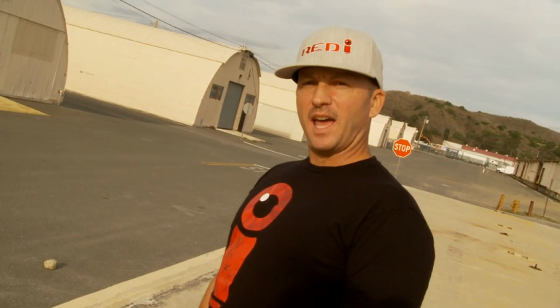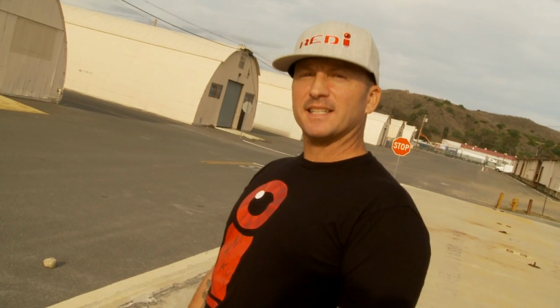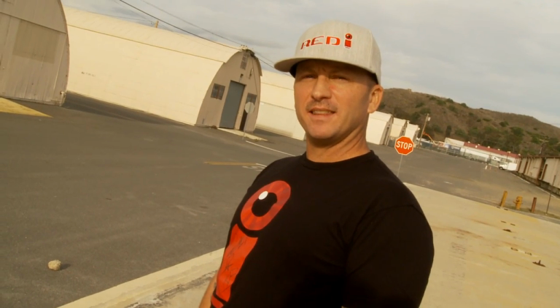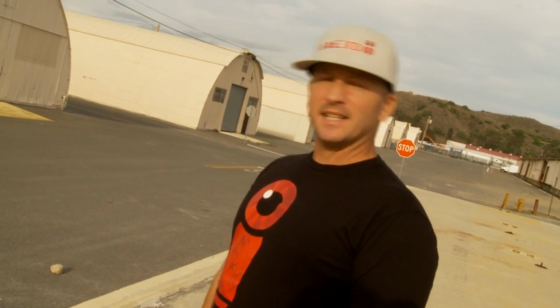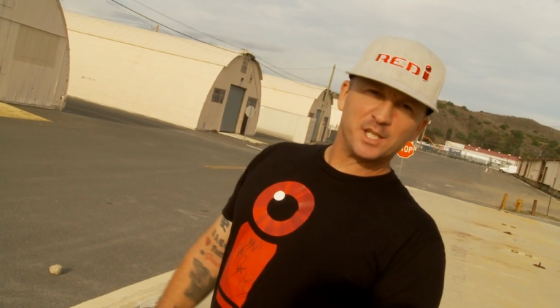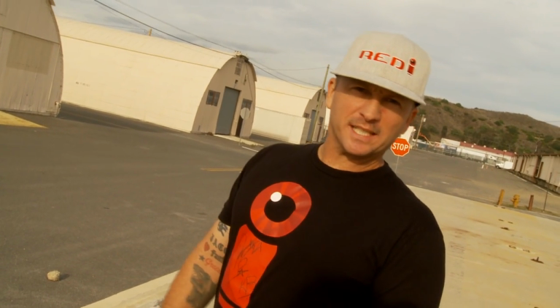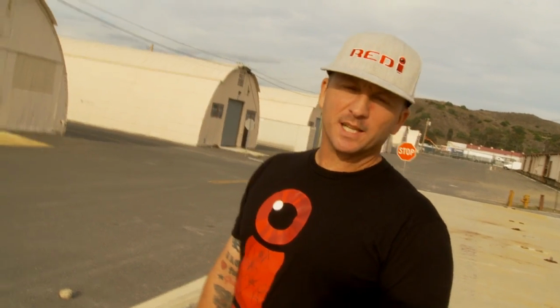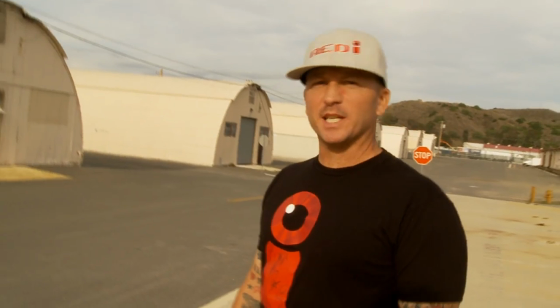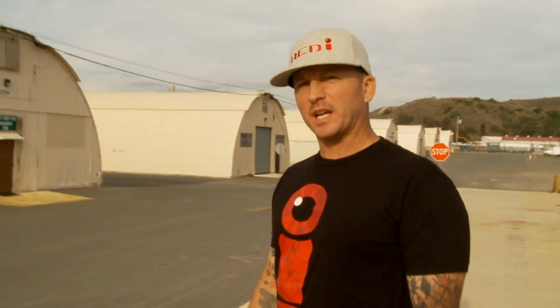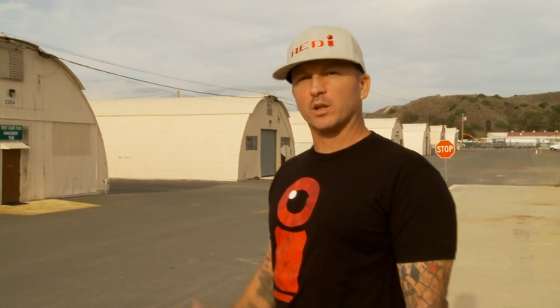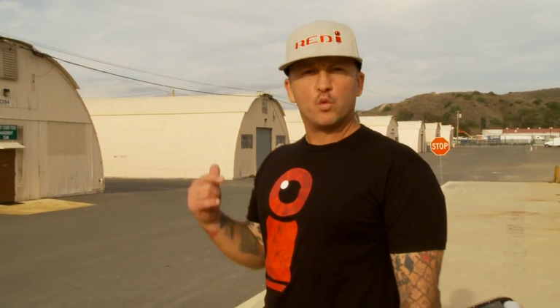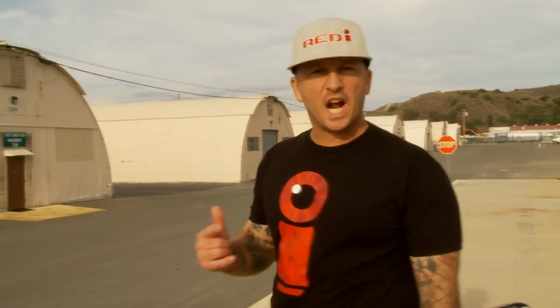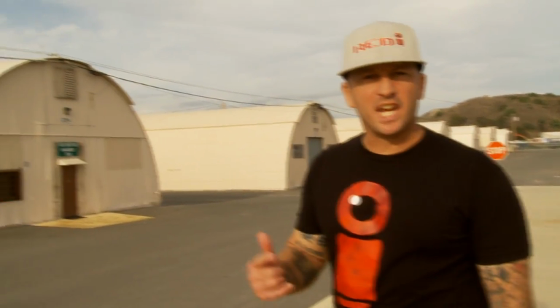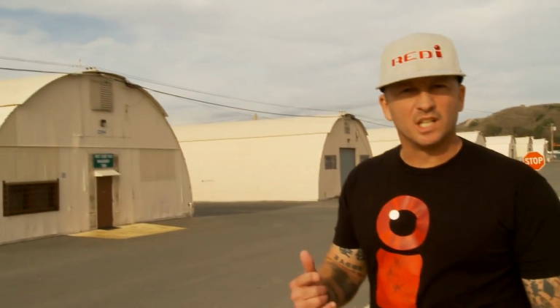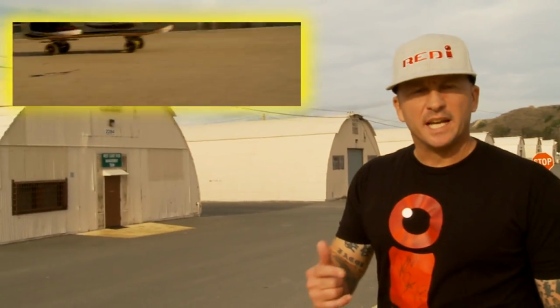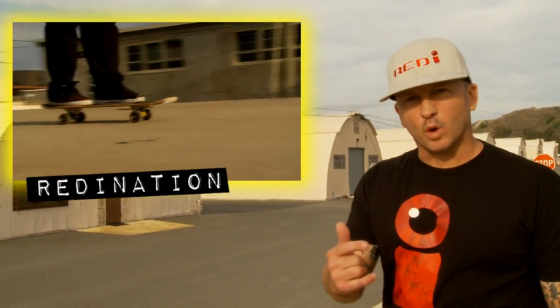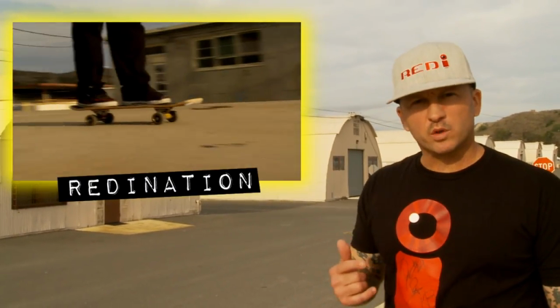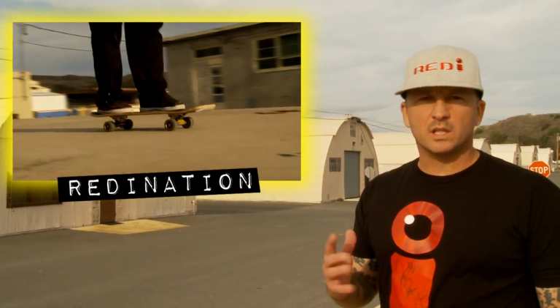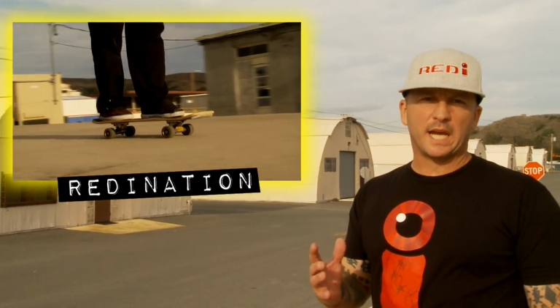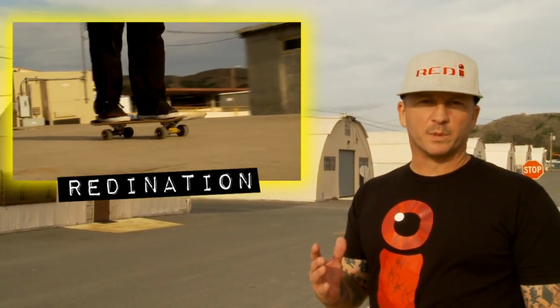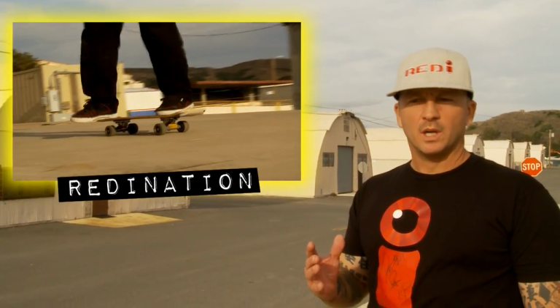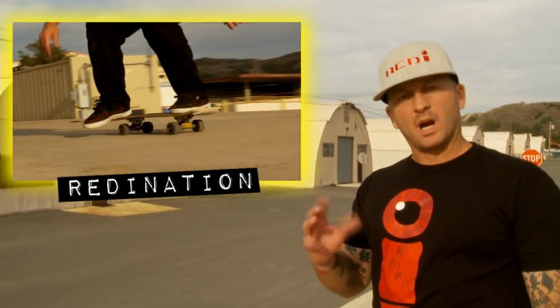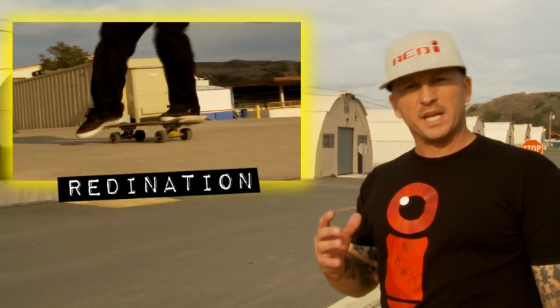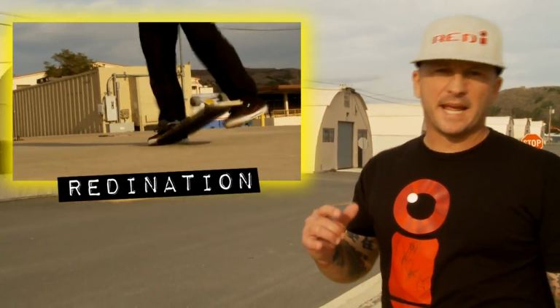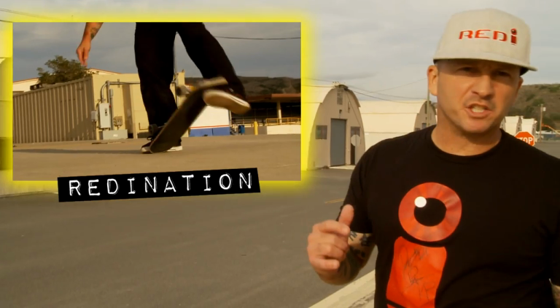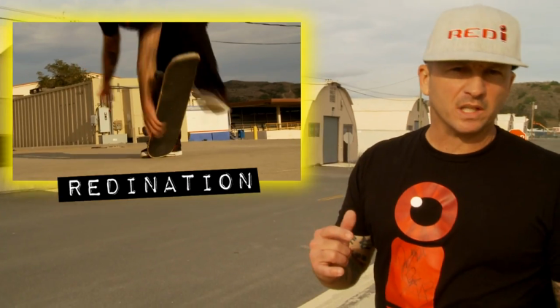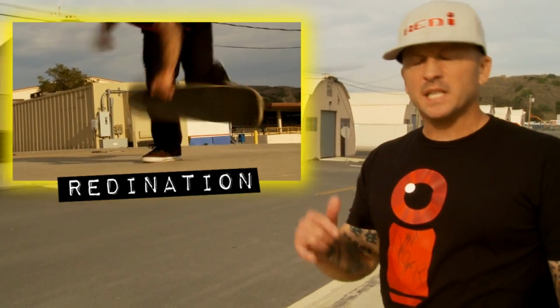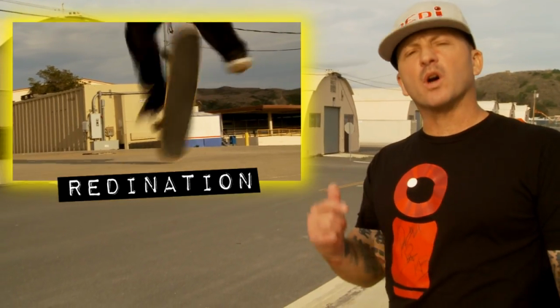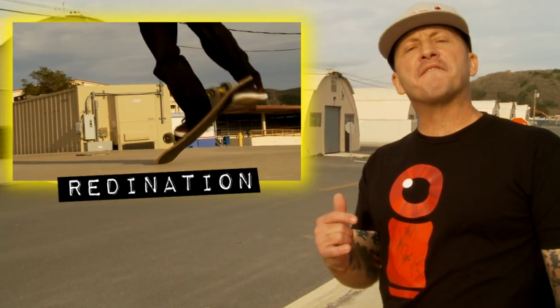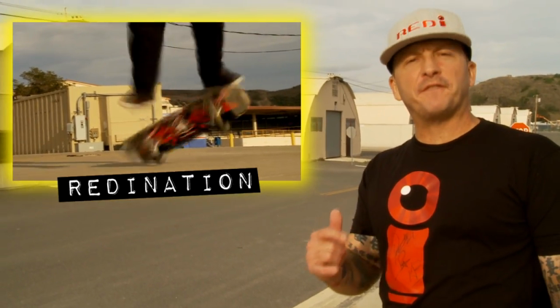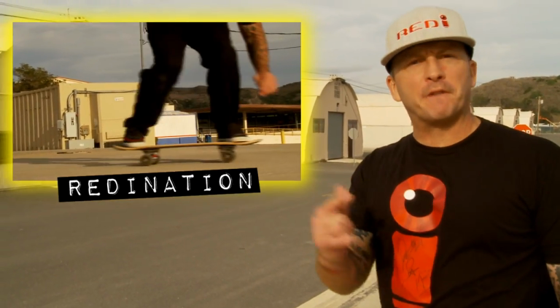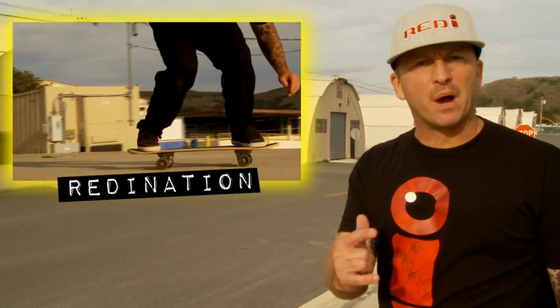Hey, it's Keith, and today's trick tip is going to be a trick called Red Eye Nation. It's a rolling trick into a Casper — a combination hand shove-it into a no hand 50-50 flip out.